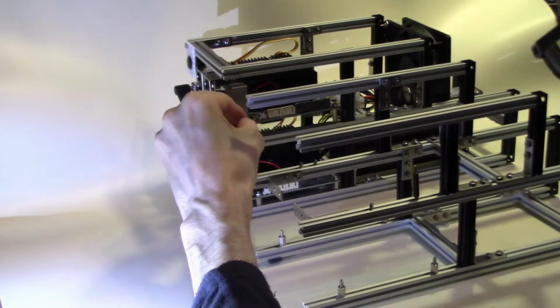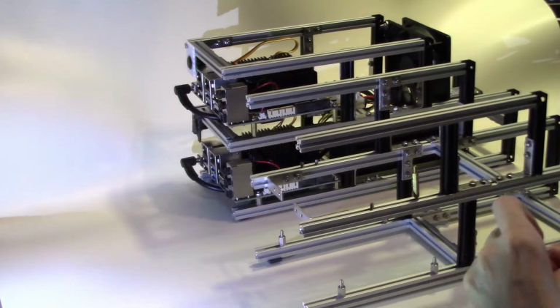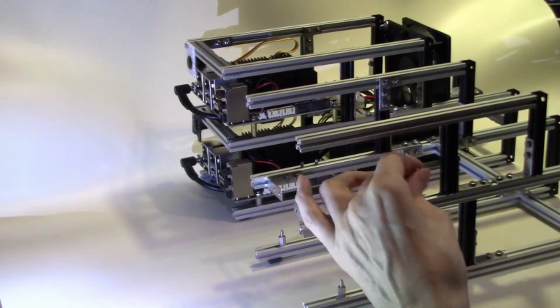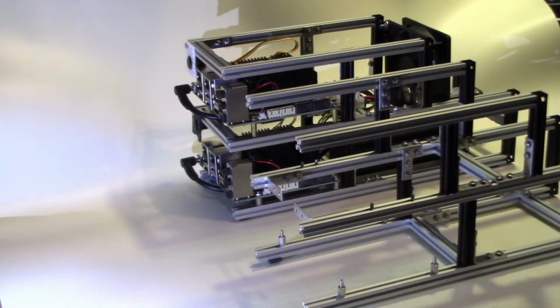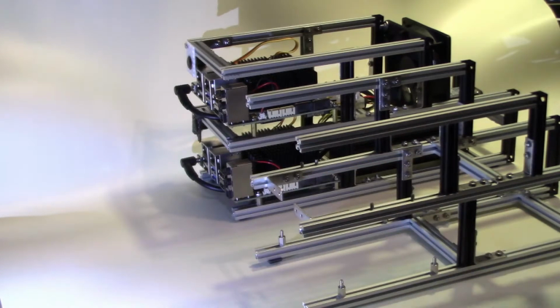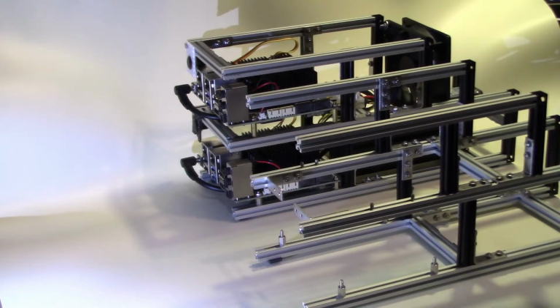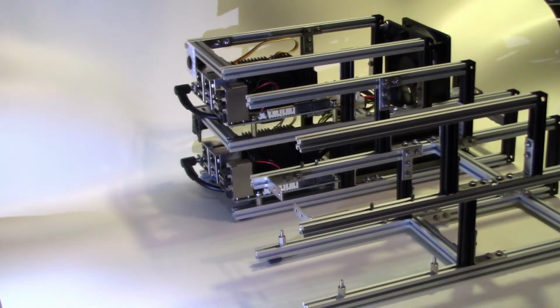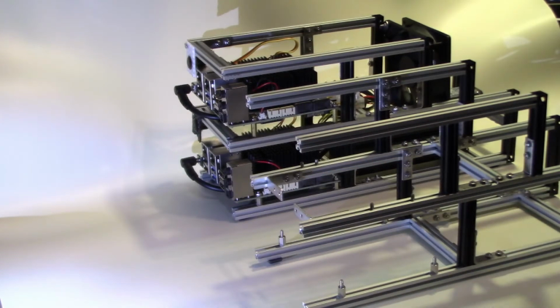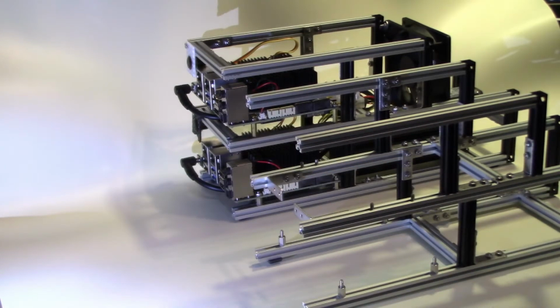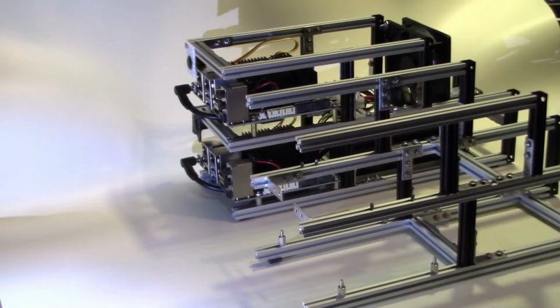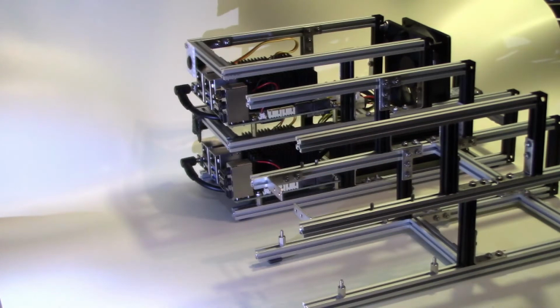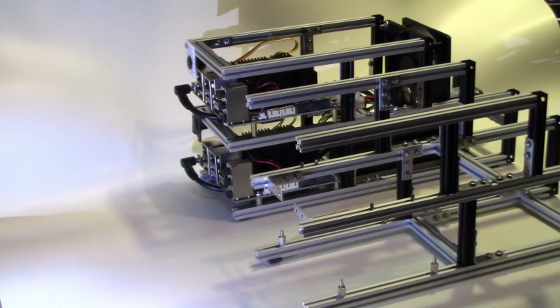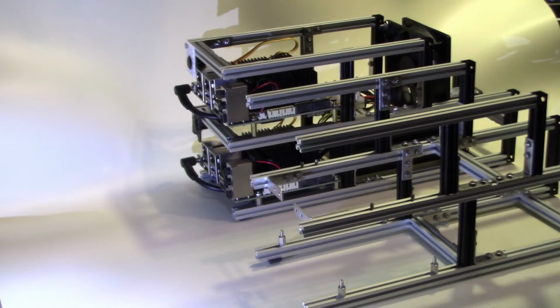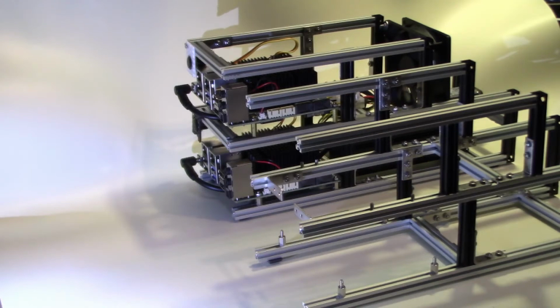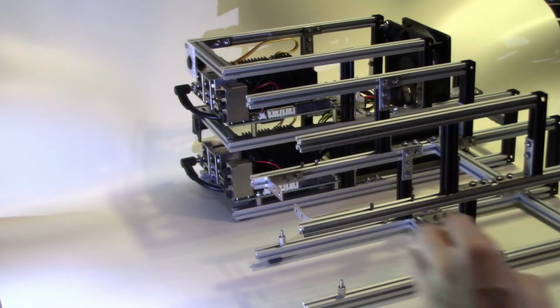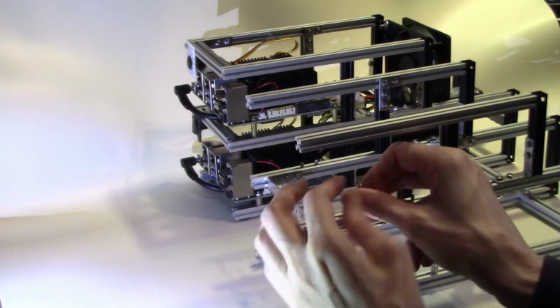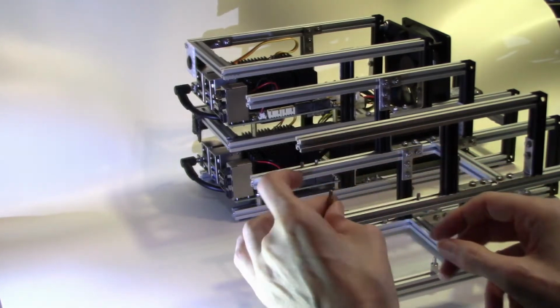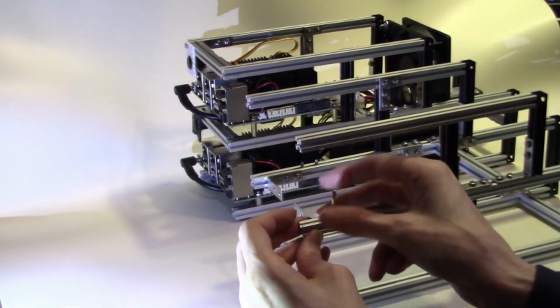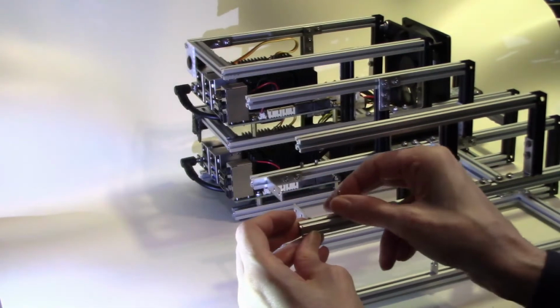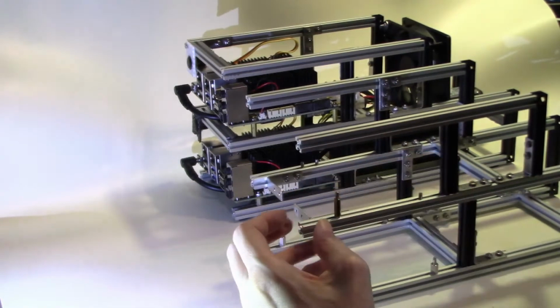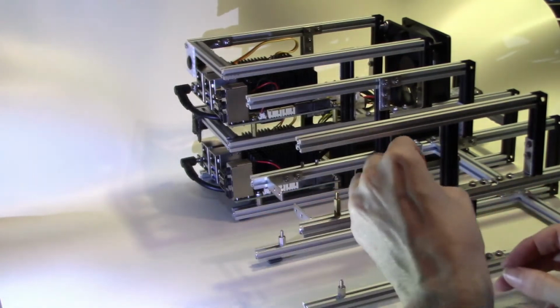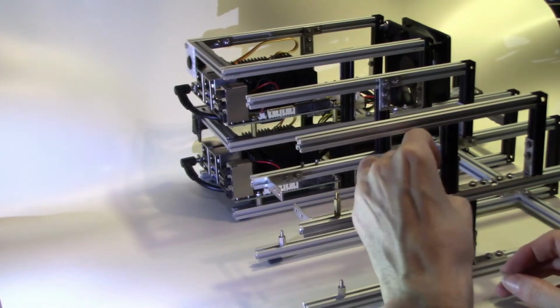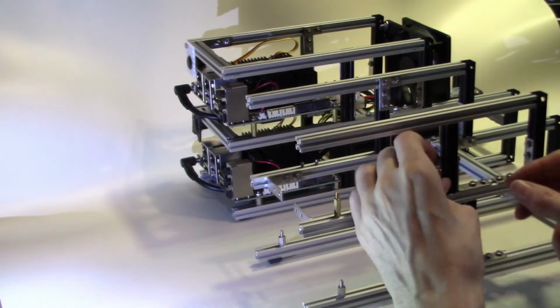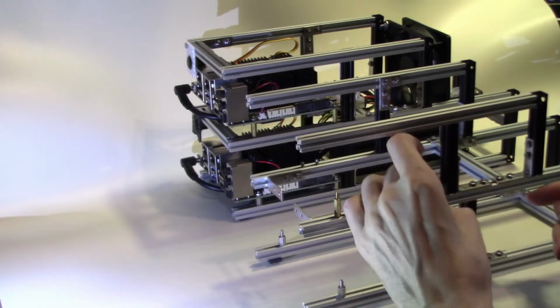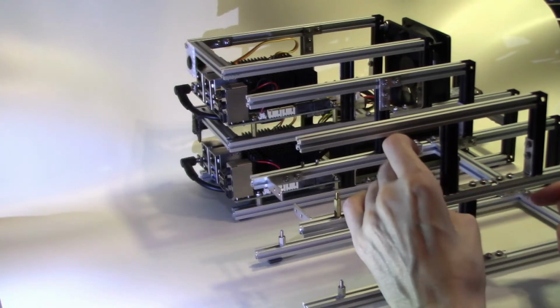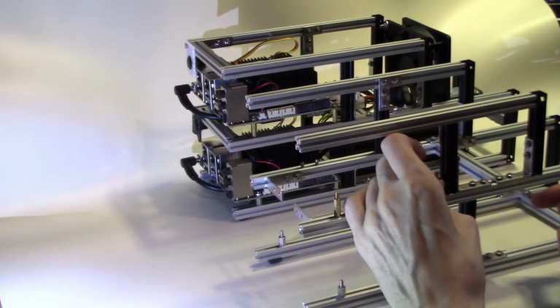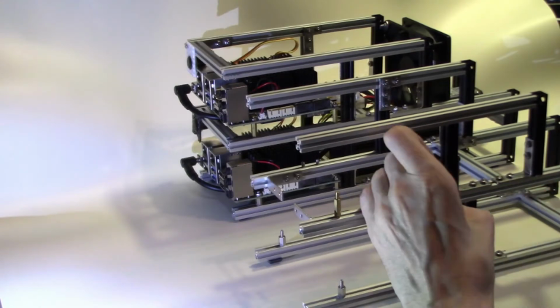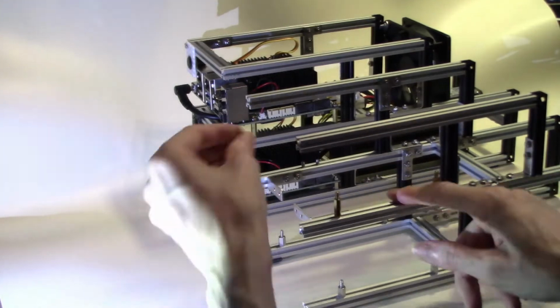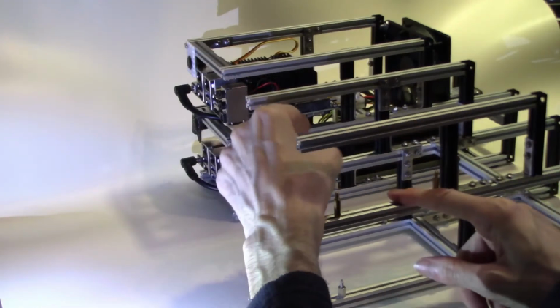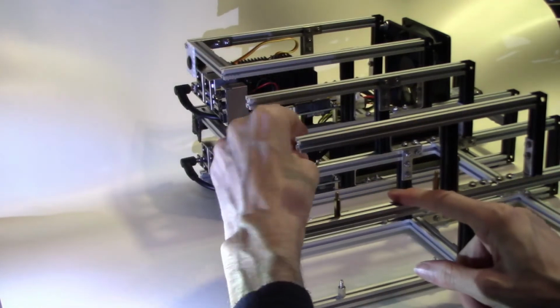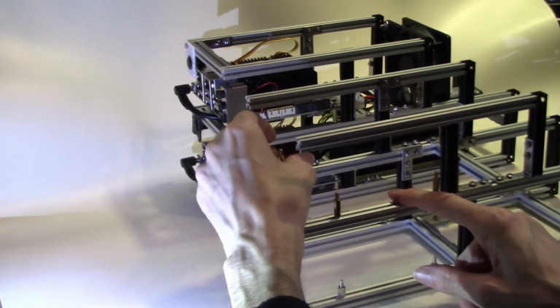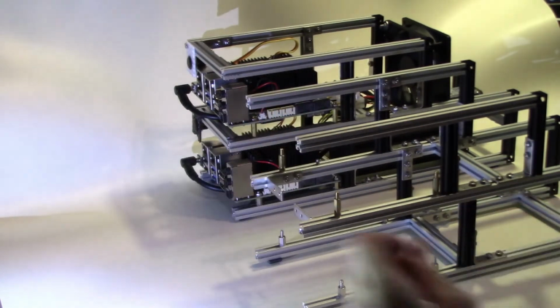And now we're putting in the standoffs, which will be used to actually sit the second Odroid at the top. We're using the same size of standoffs as we did in the original.